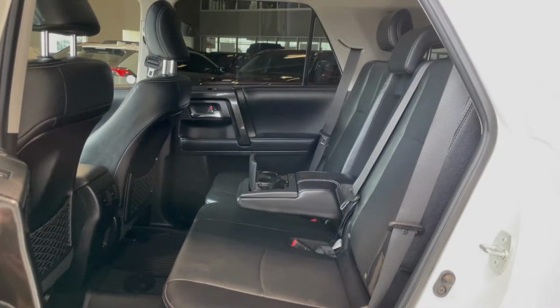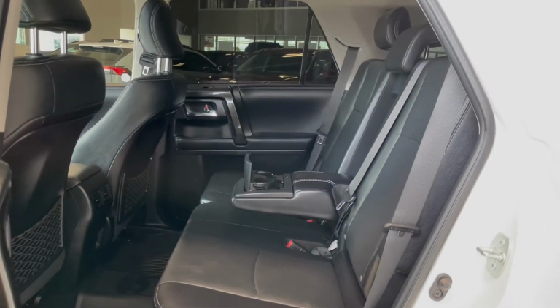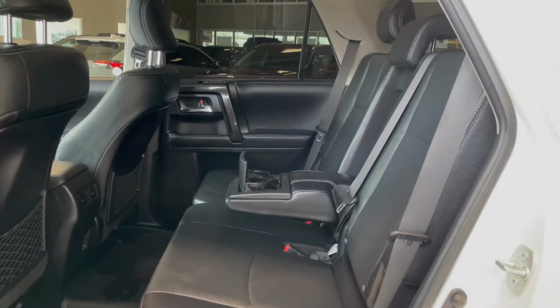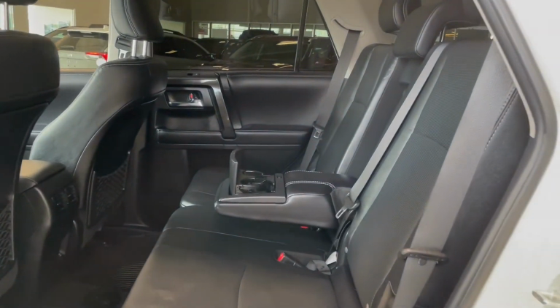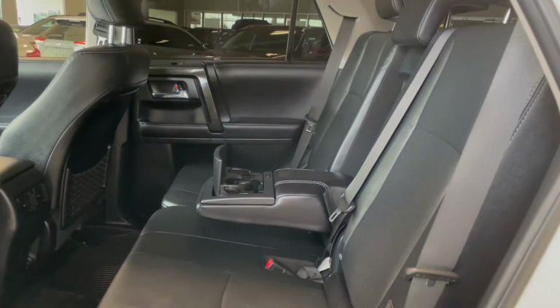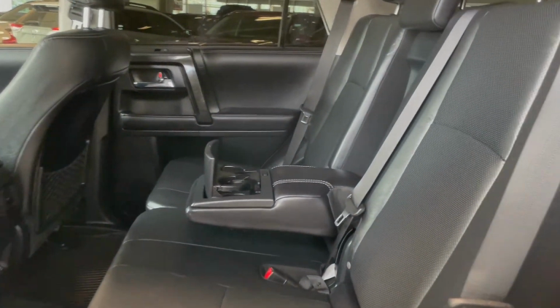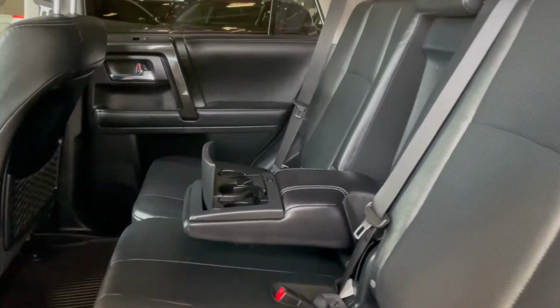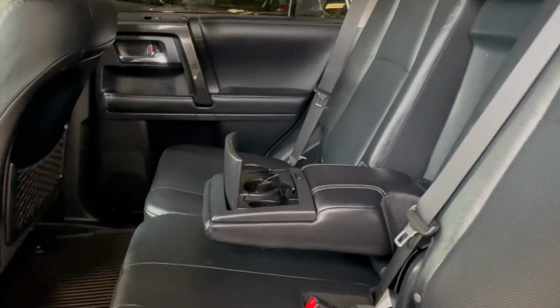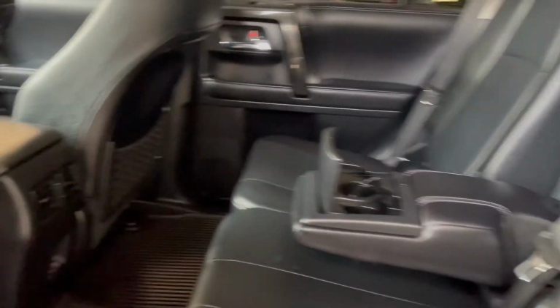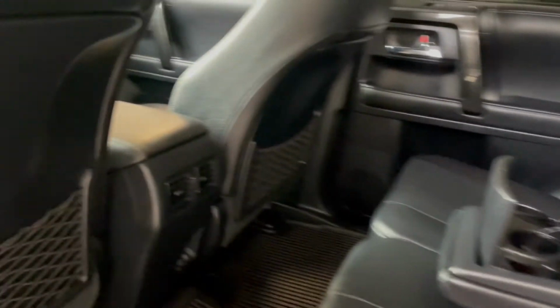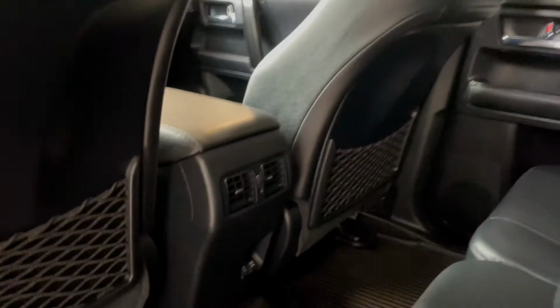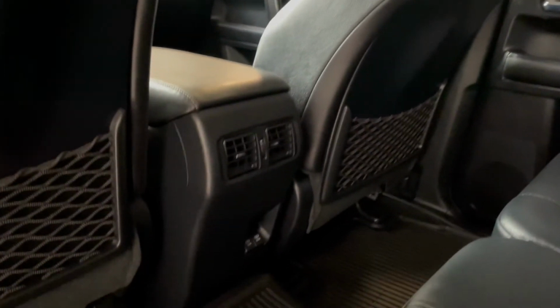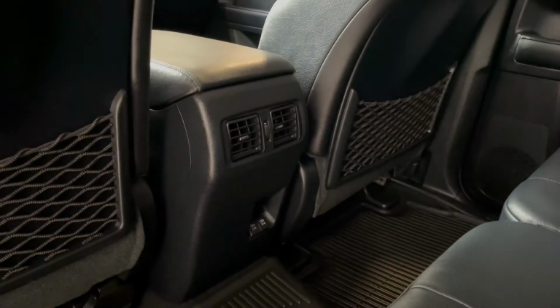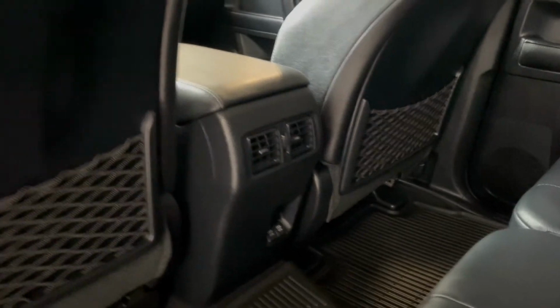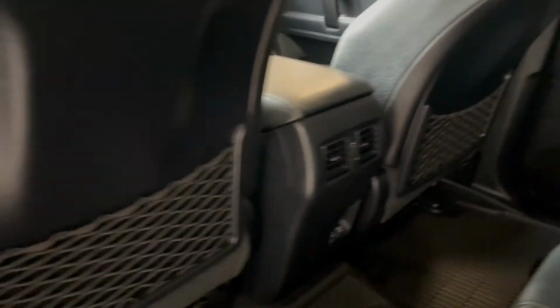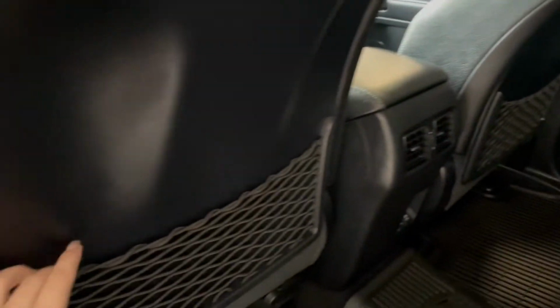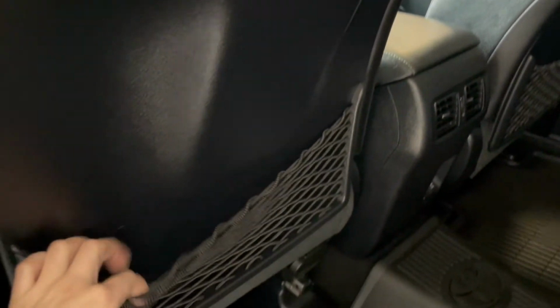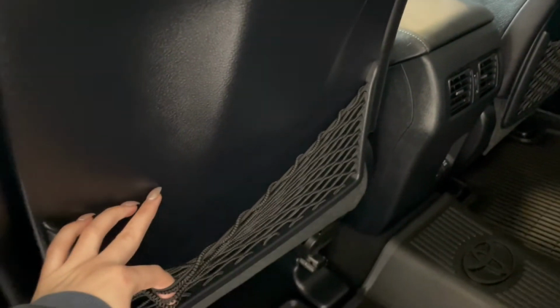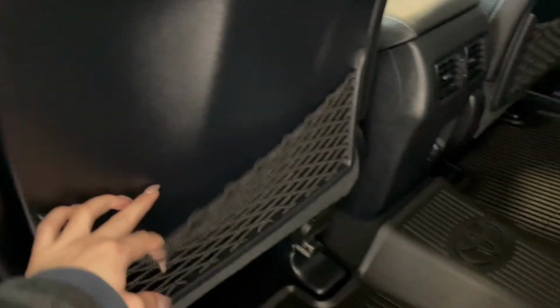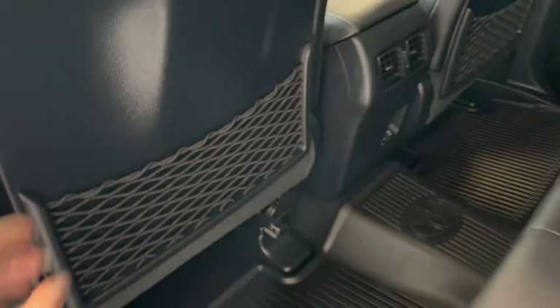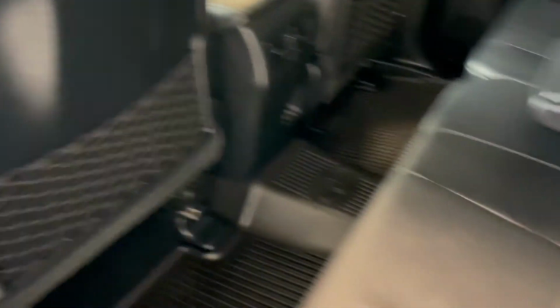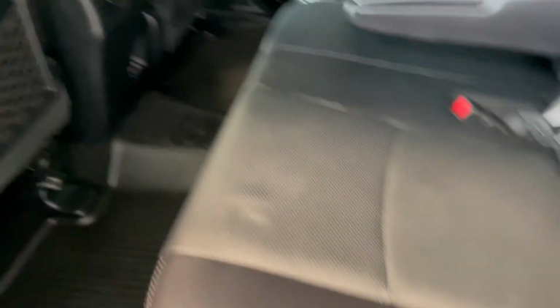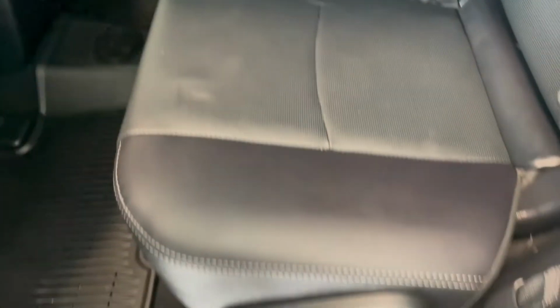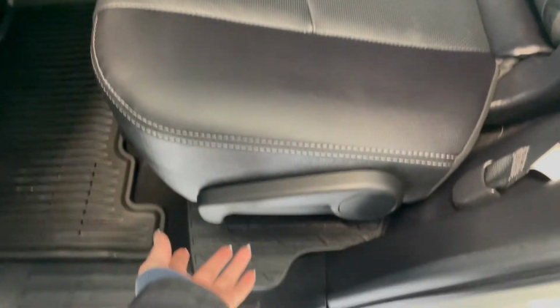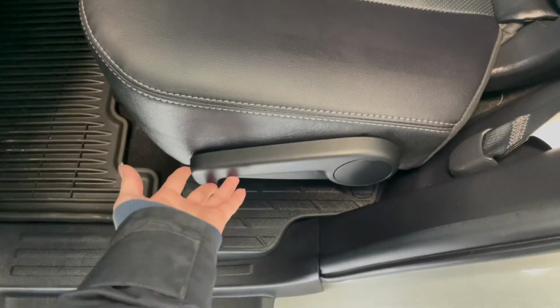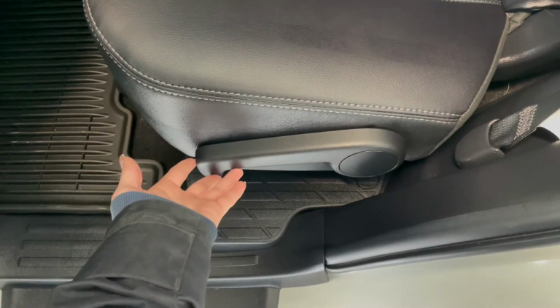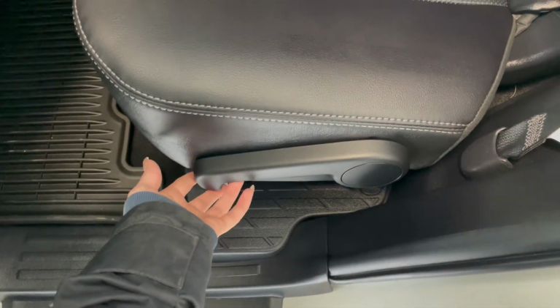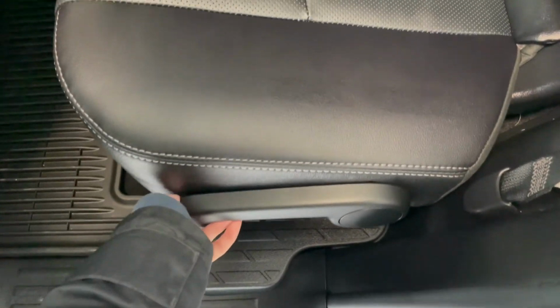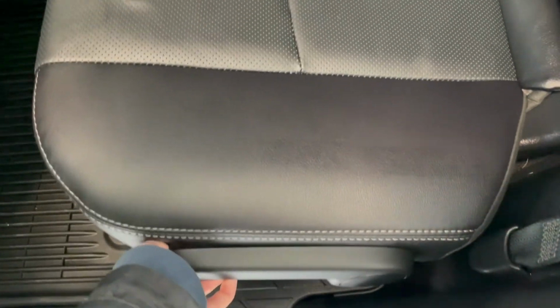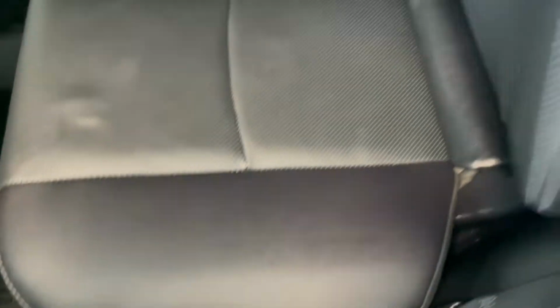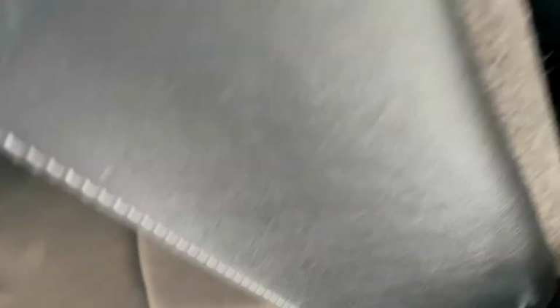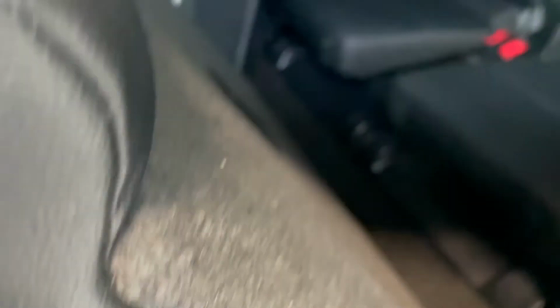Taking a look at the rear seats, we've got two fold-out cup holders along with two outlets in the back of the centre console and a storage pouch in each of the seat backs. For access to the third row, all you have to do is lift up on this tab here and the seat will fold.